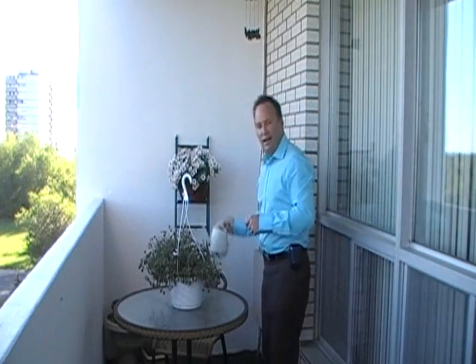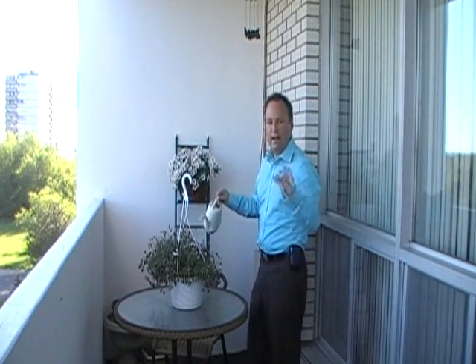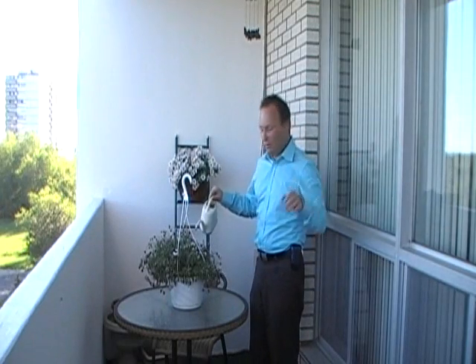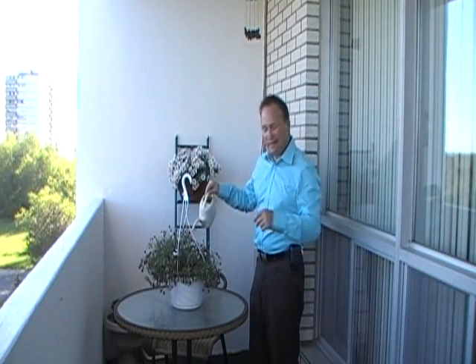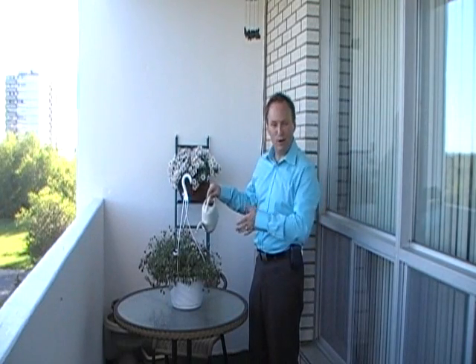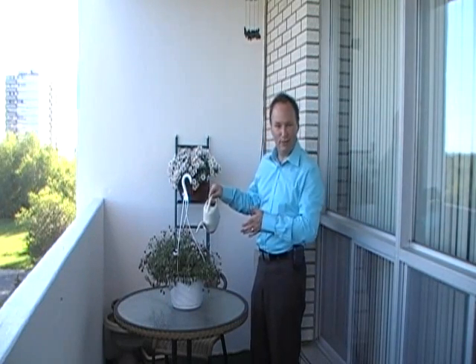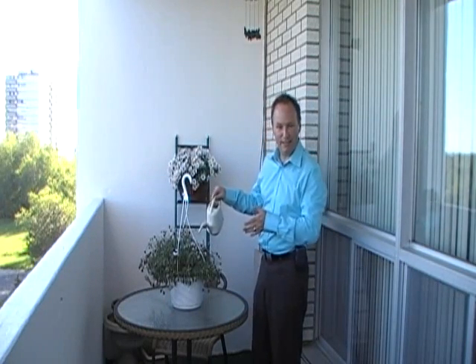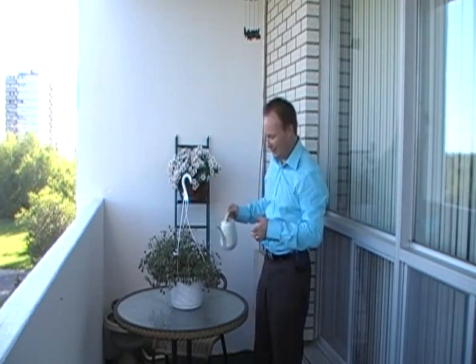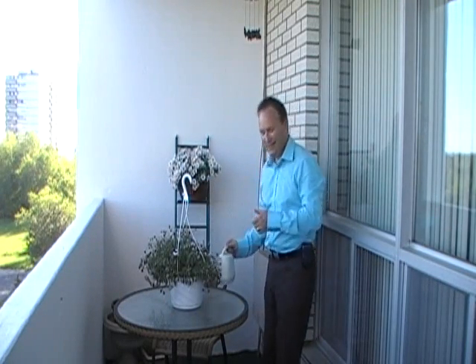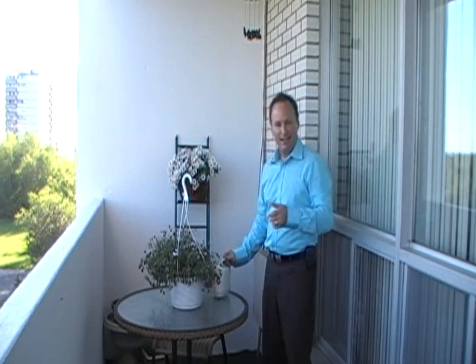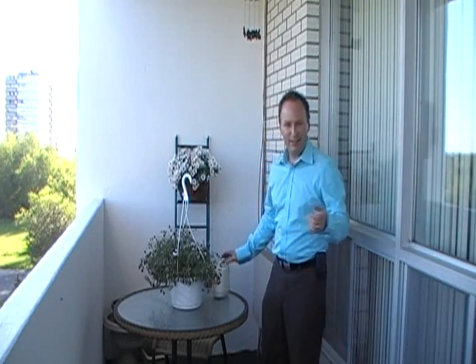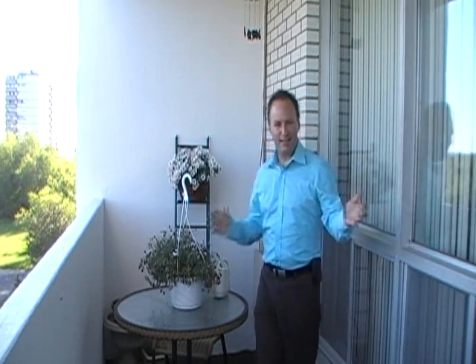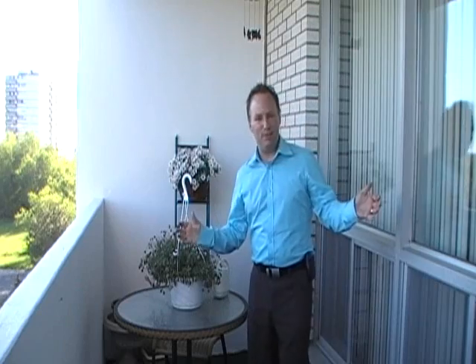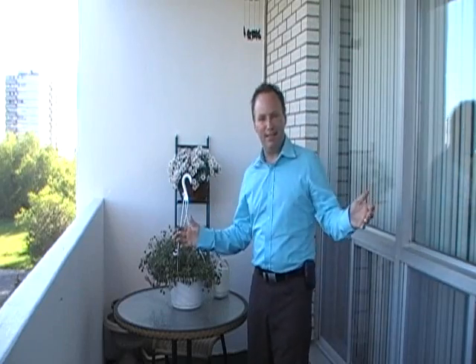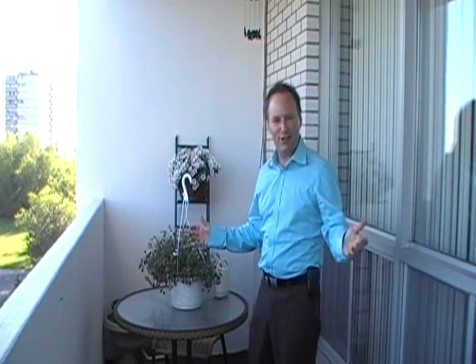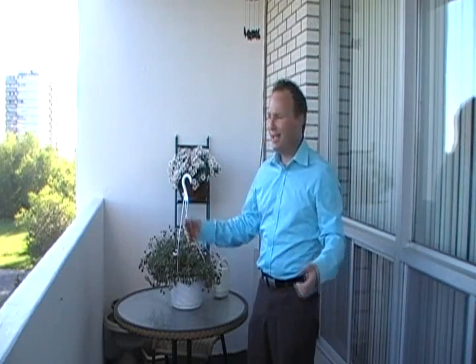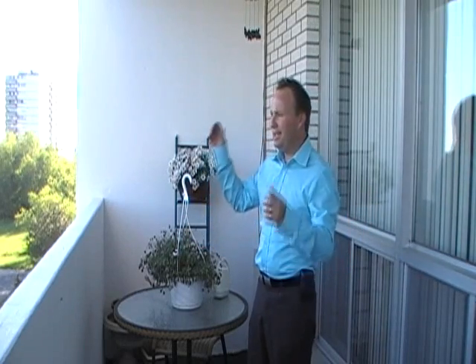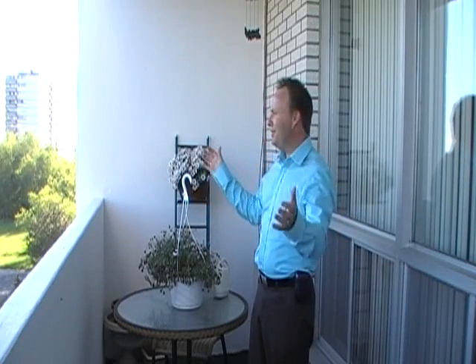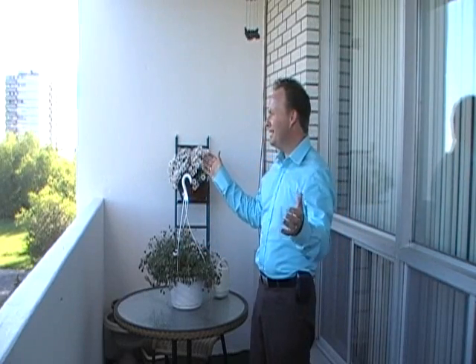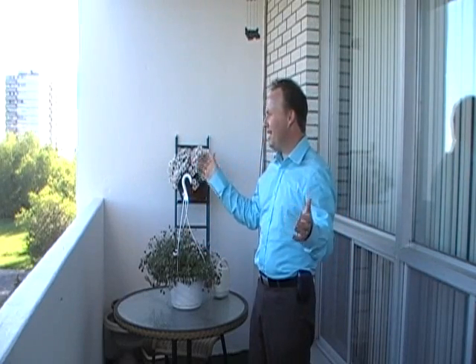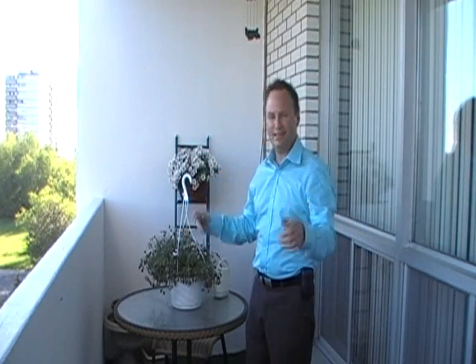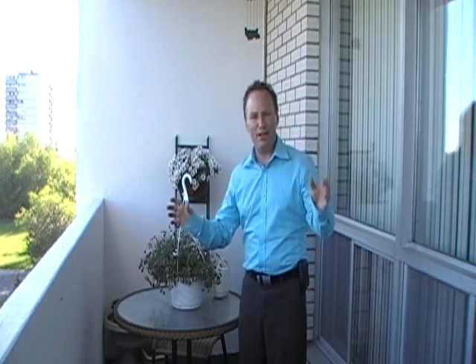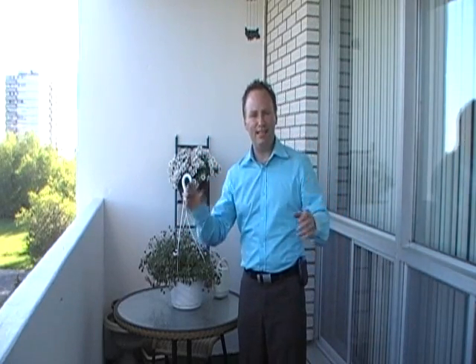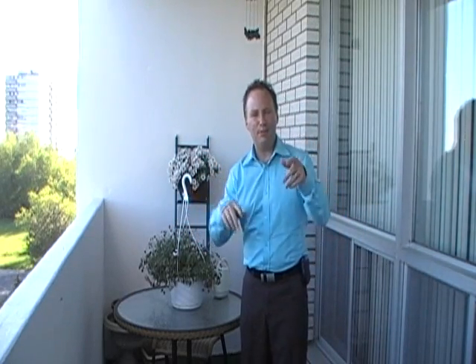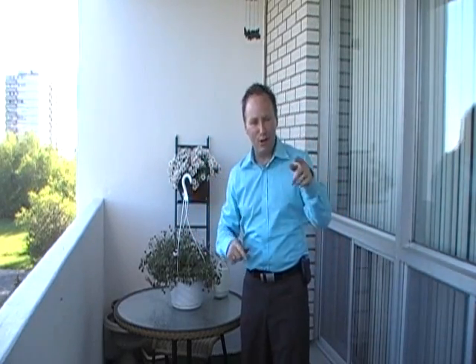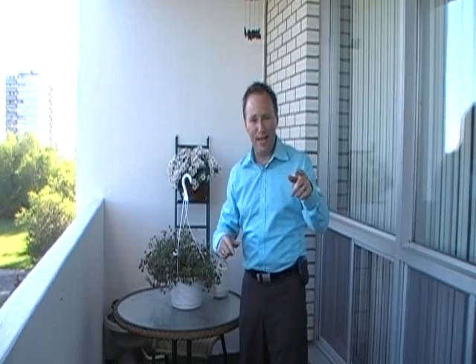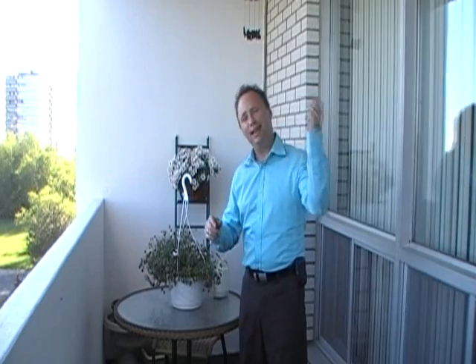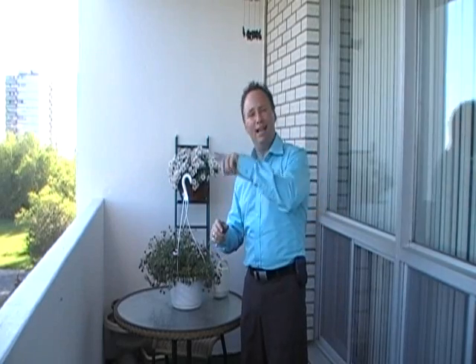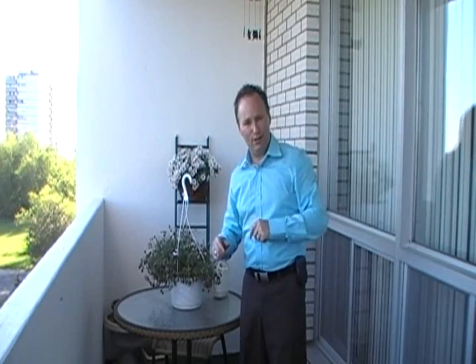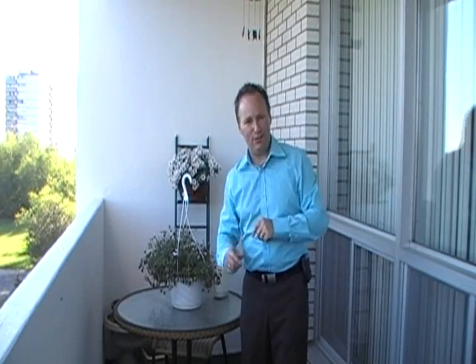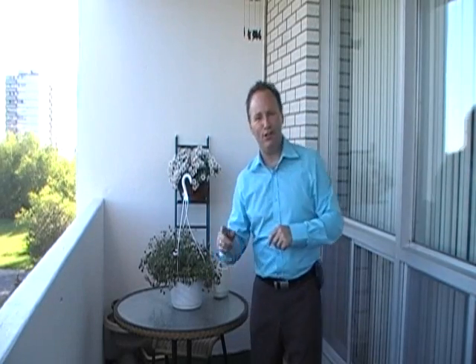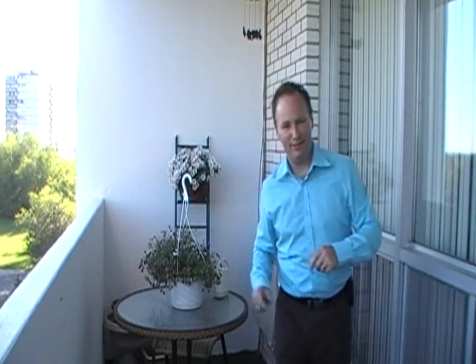Don't mind me, just watering the plants here. Look at the size of this balcony. Isn't it great? The view is fabulous. I'm going to take over the camera and show you this view — you're going to love it.